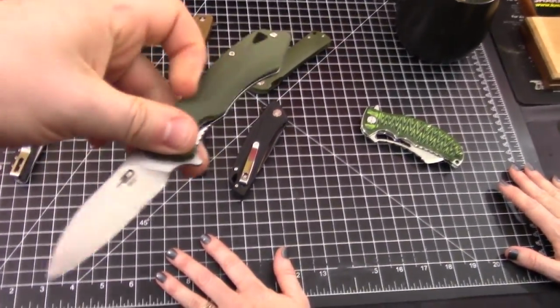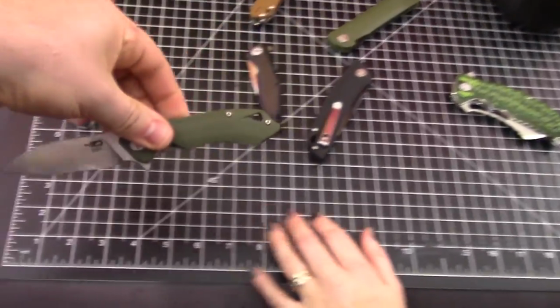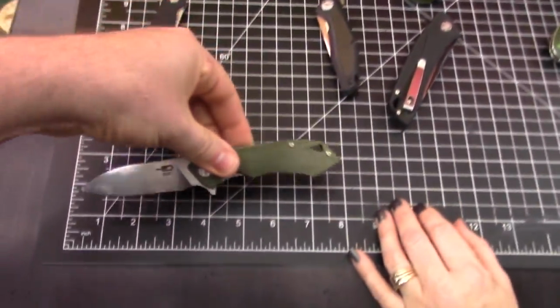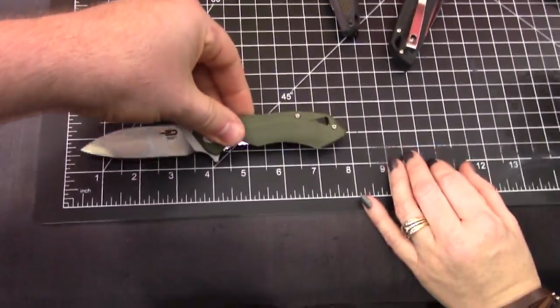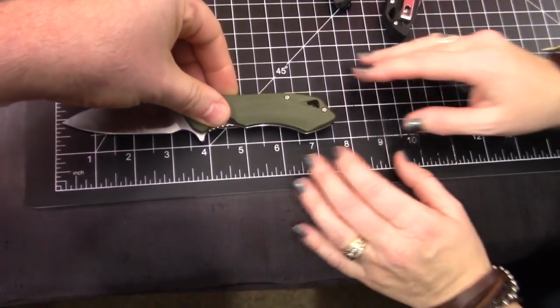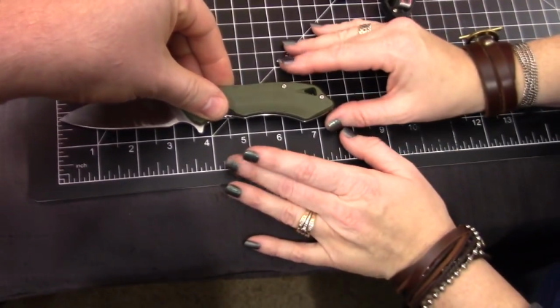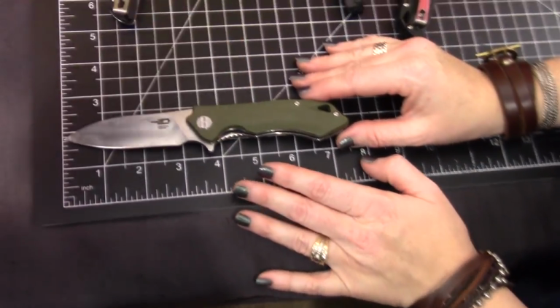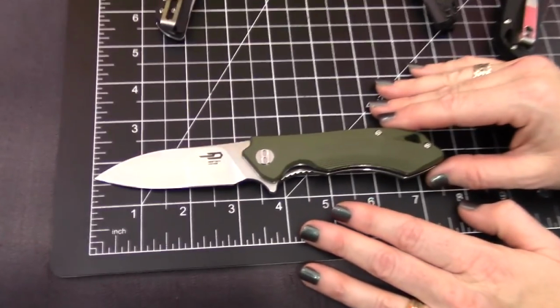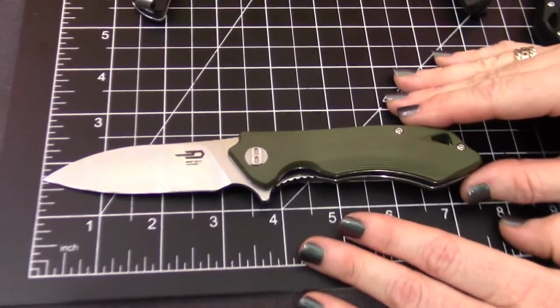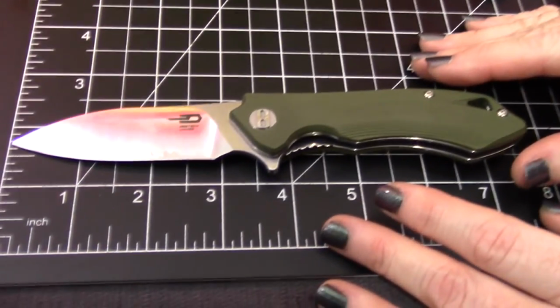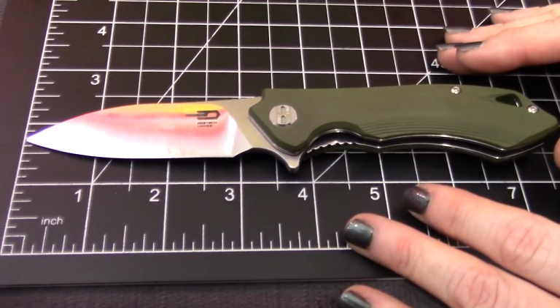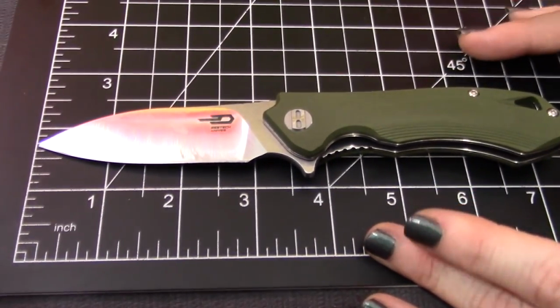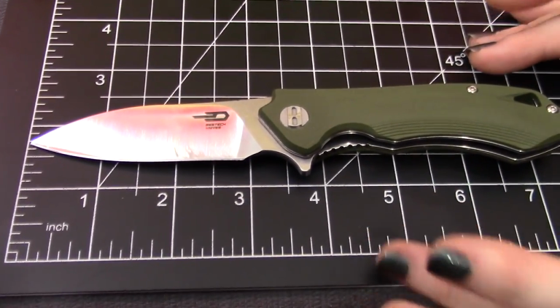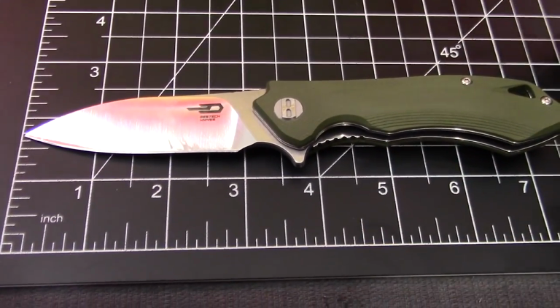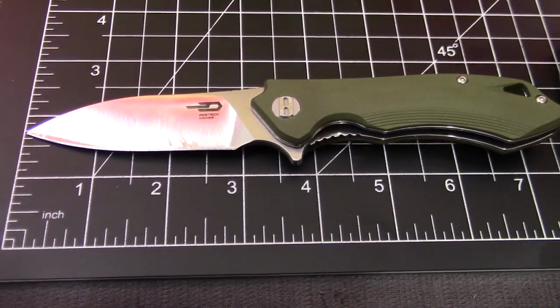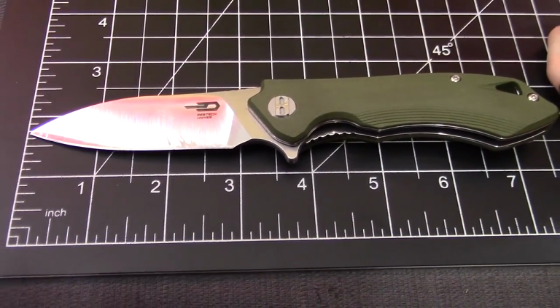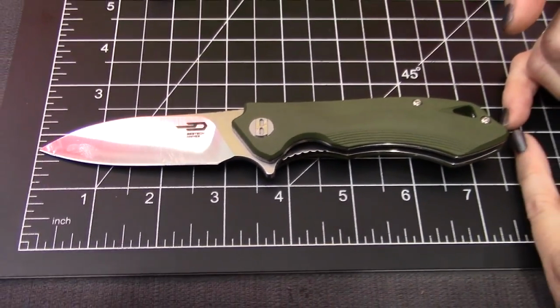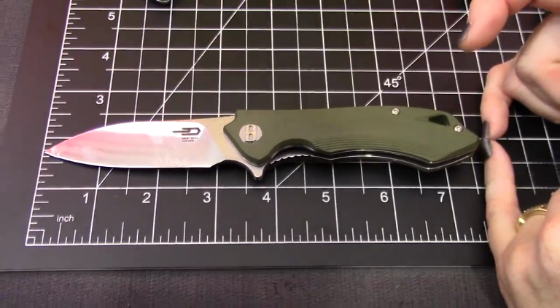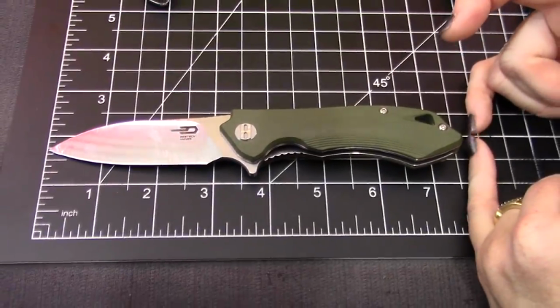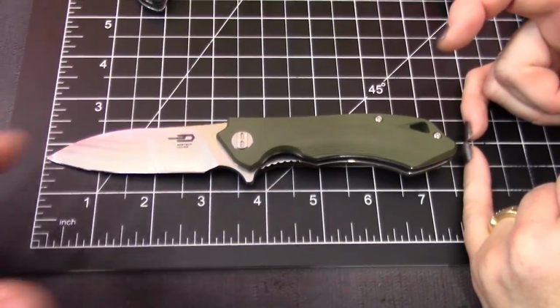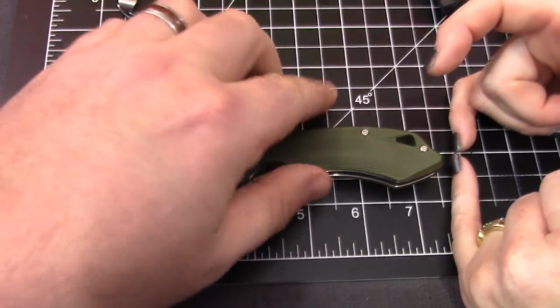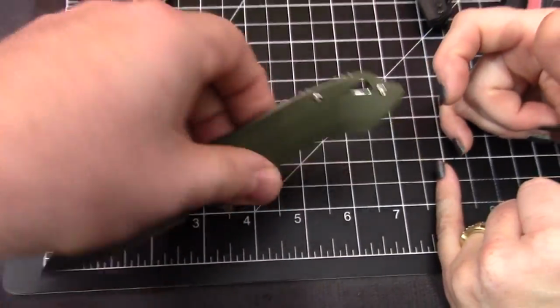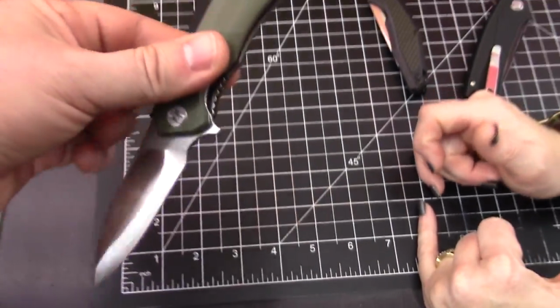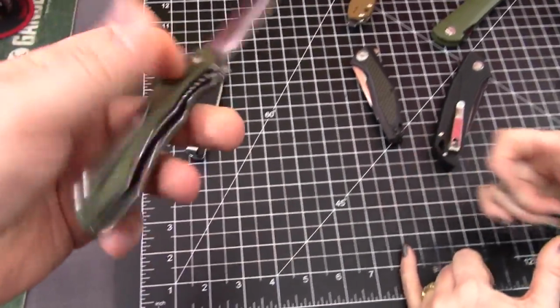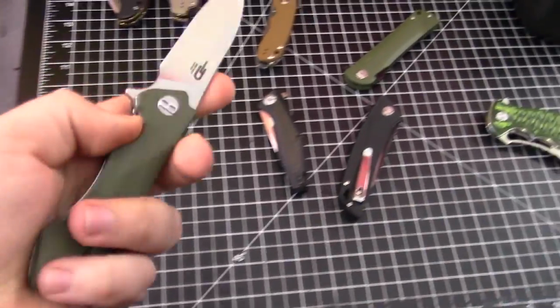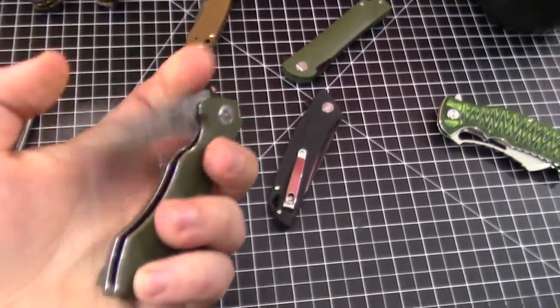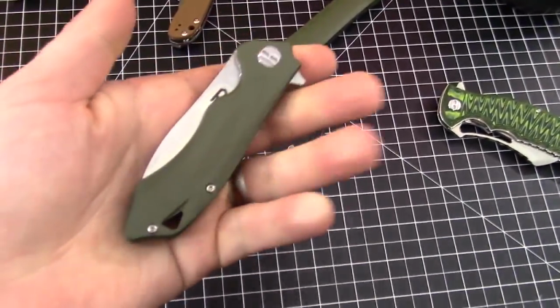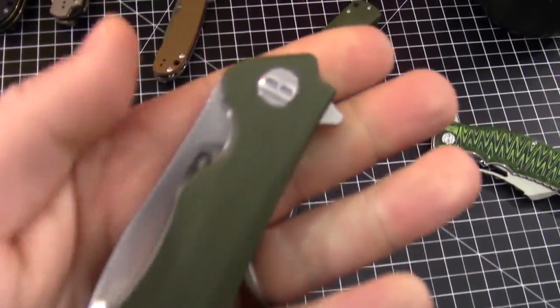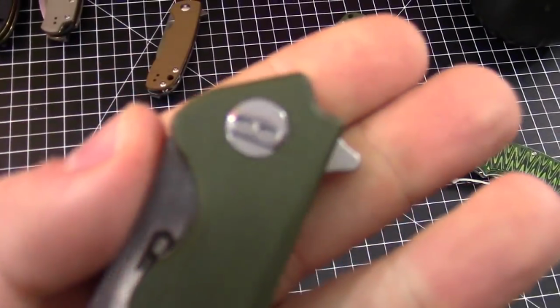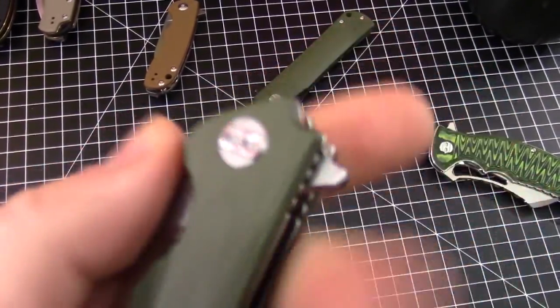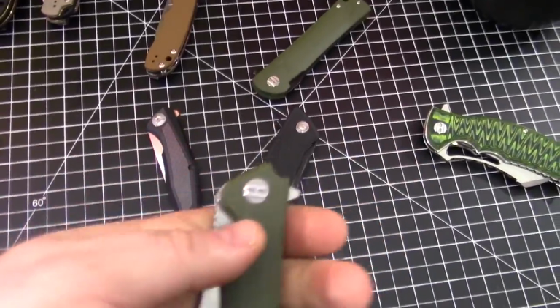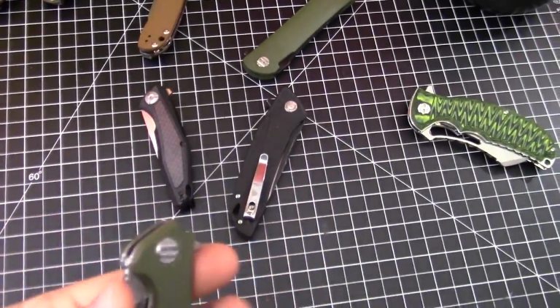It is actually a three-inch blade, I believe is what it comes in at. And then overall just under seven and a half inches. I'm just saying anything over seven is good.